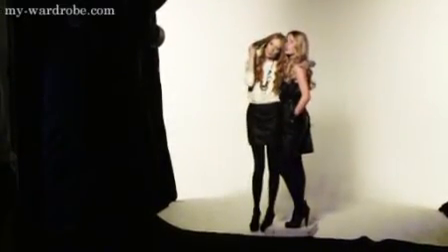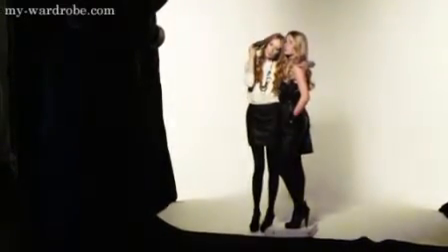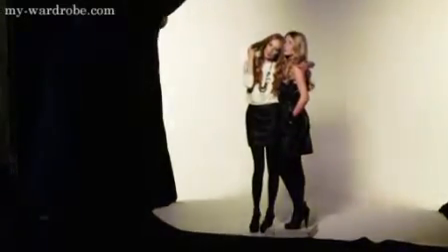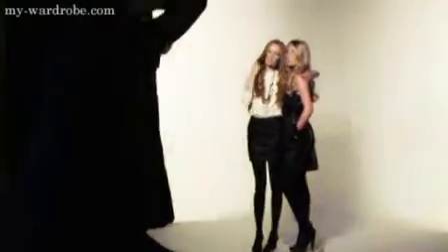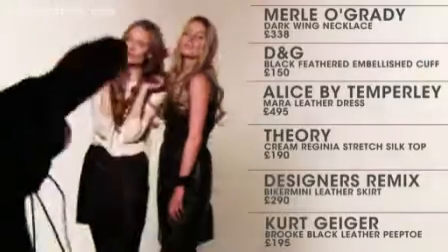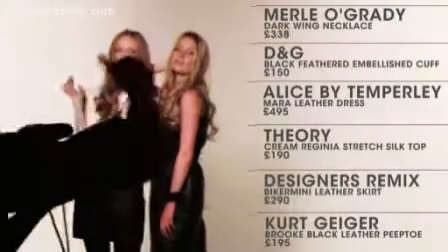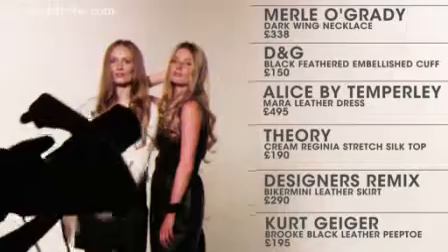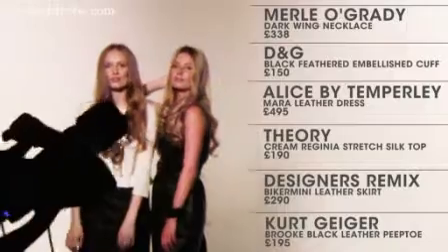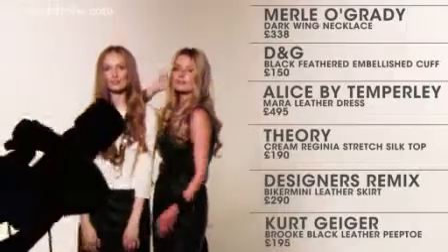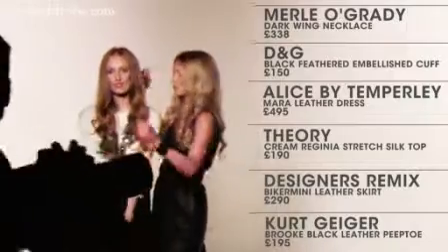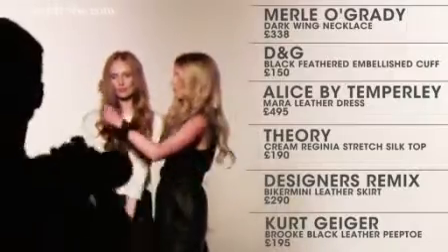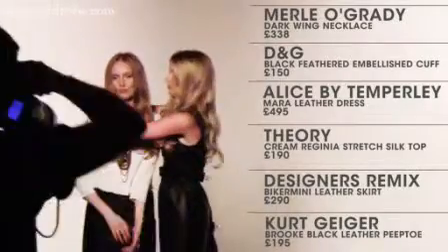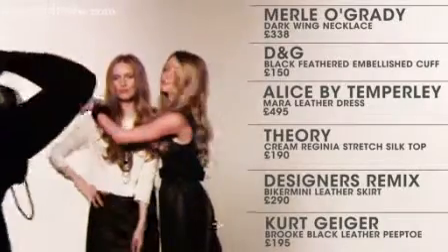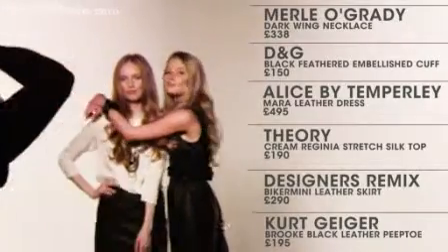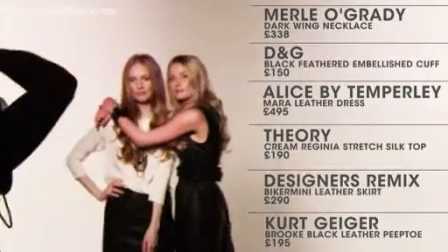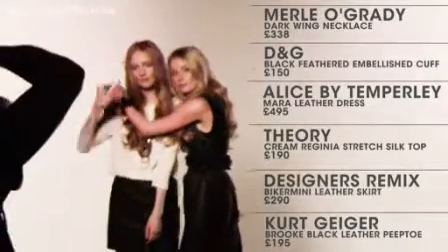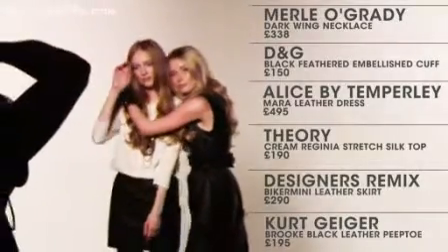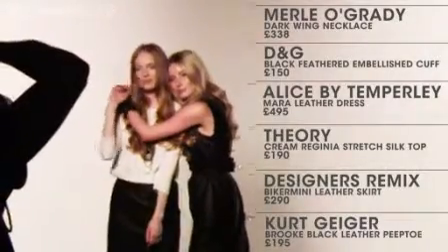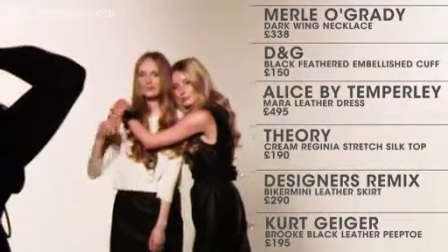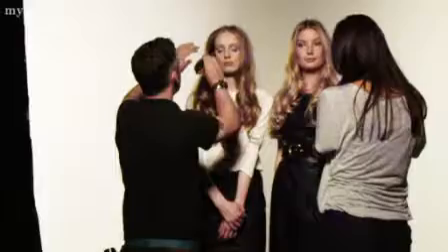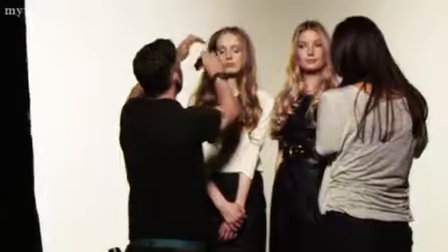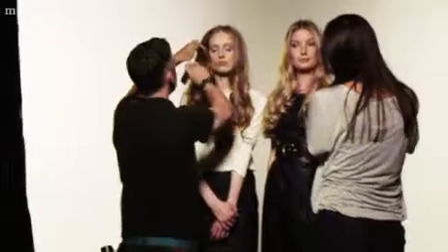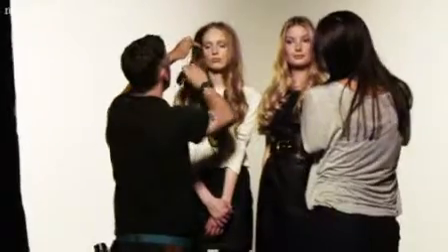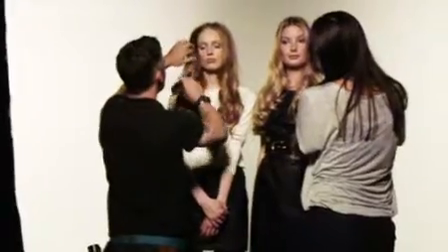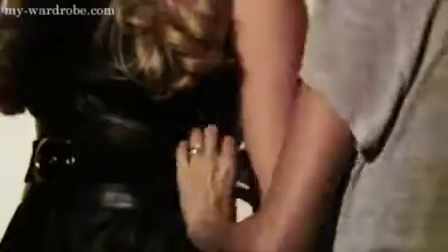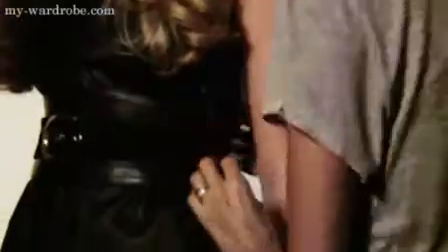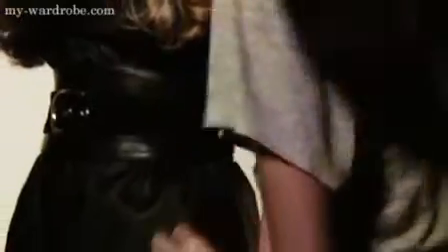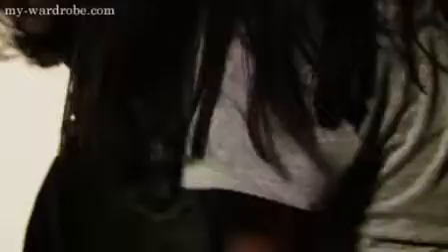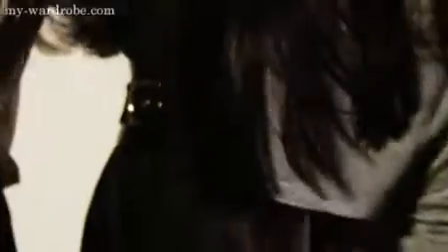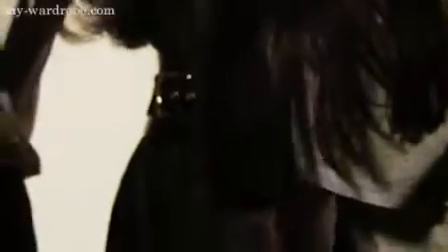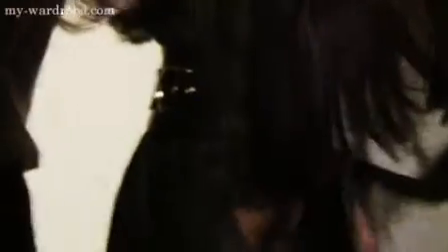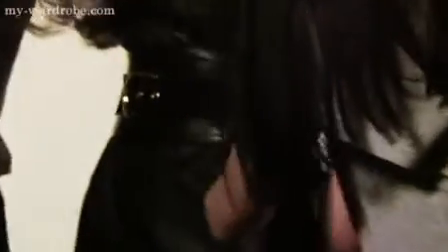Alice by Tempoli's leather dress has a classic workwear feel. Theory's panel skirt is ultra modern. Simply team it with a crisp white shirt or a white tee.